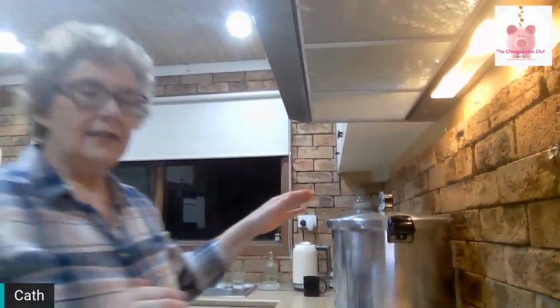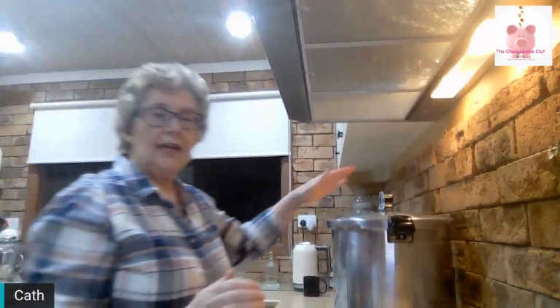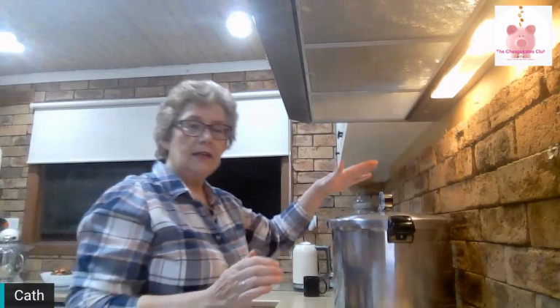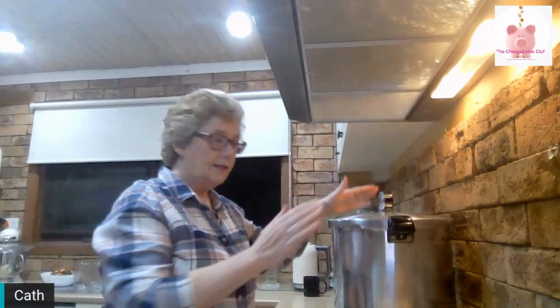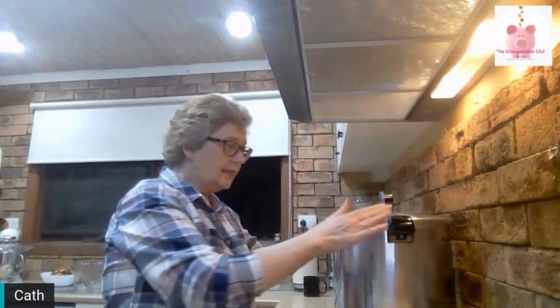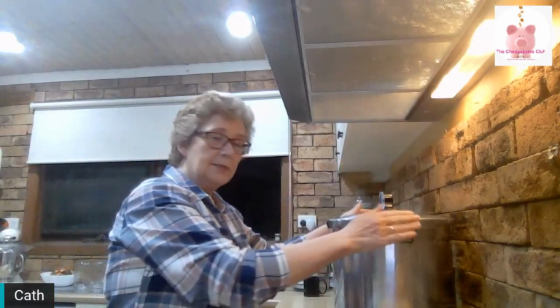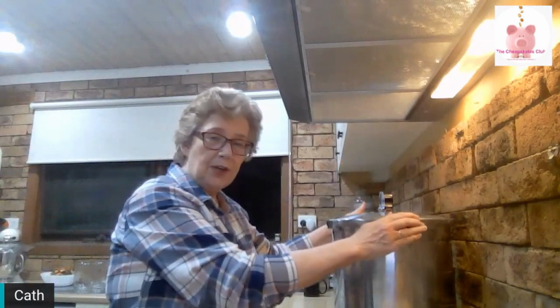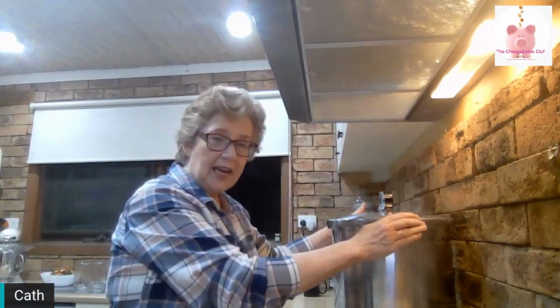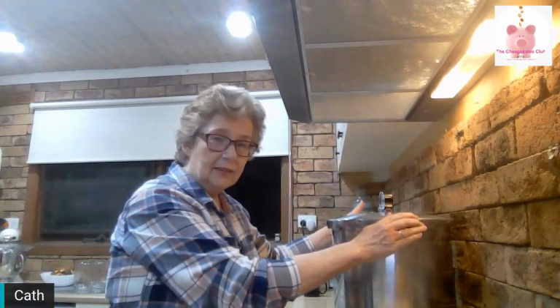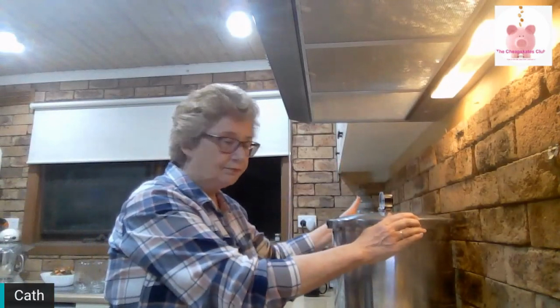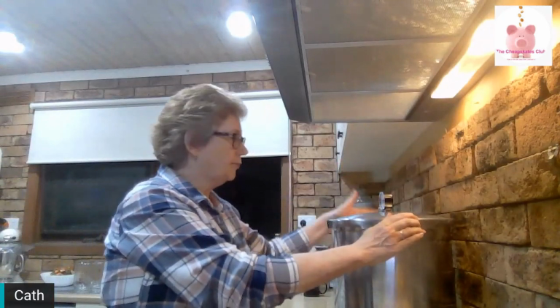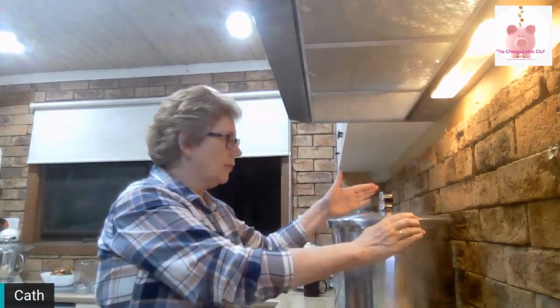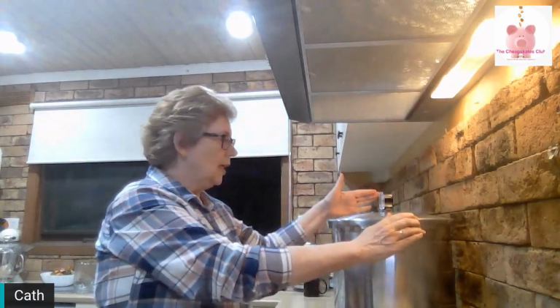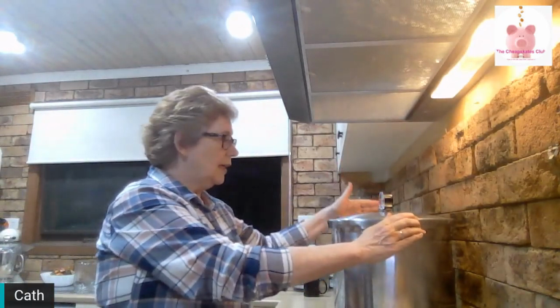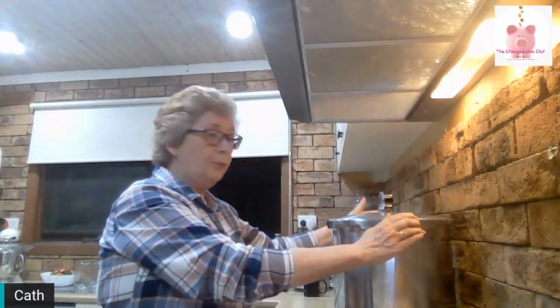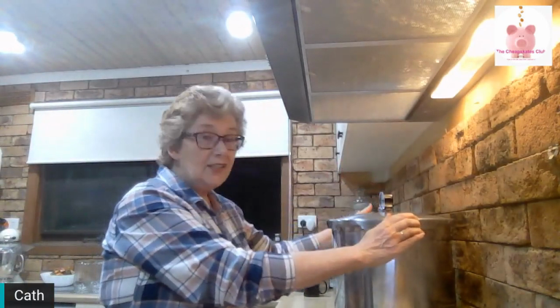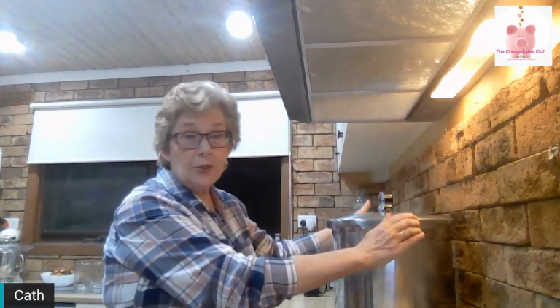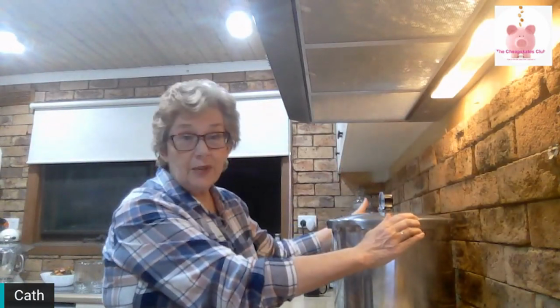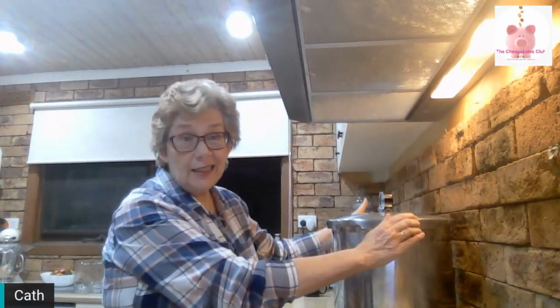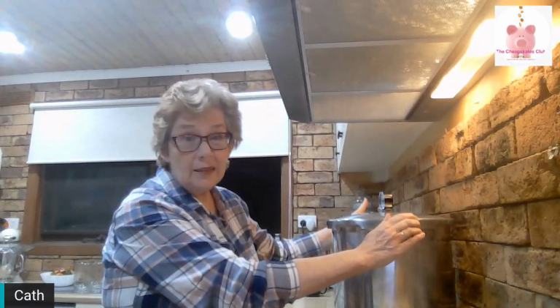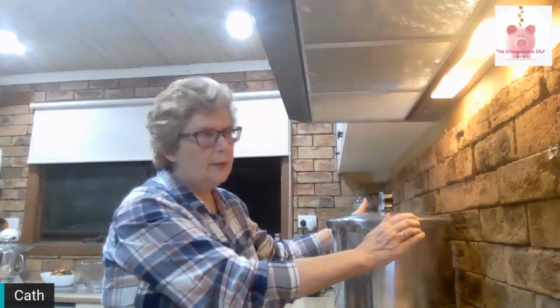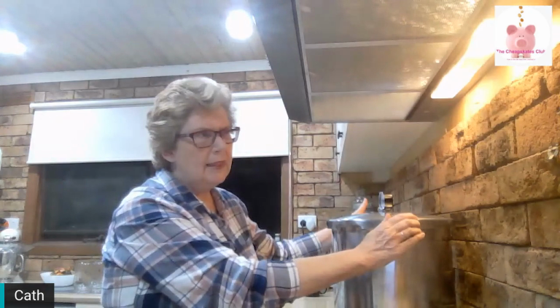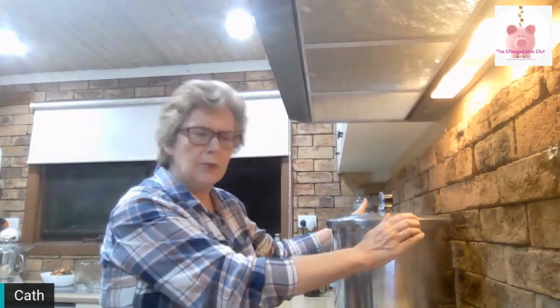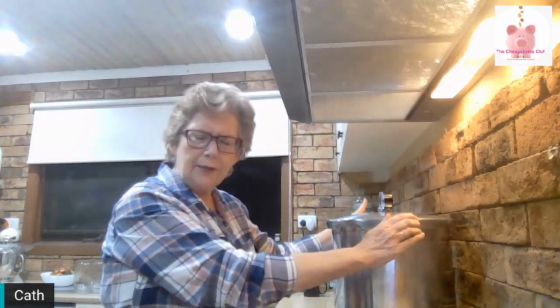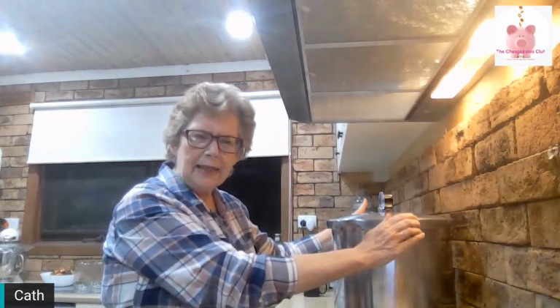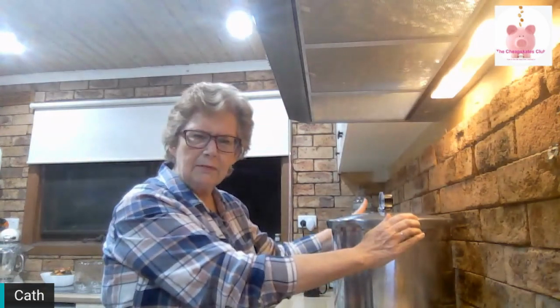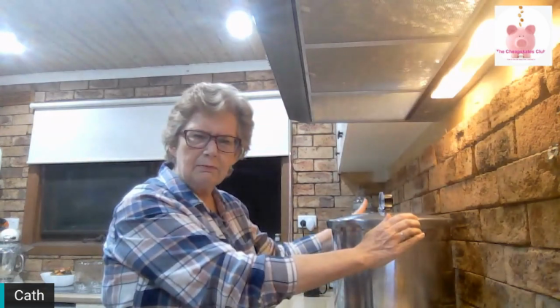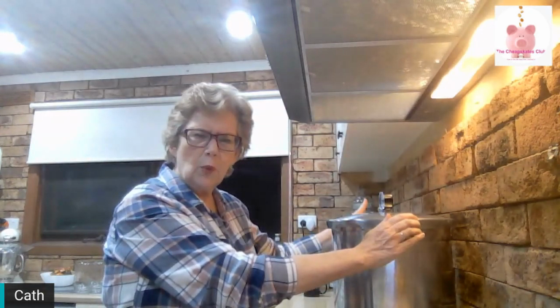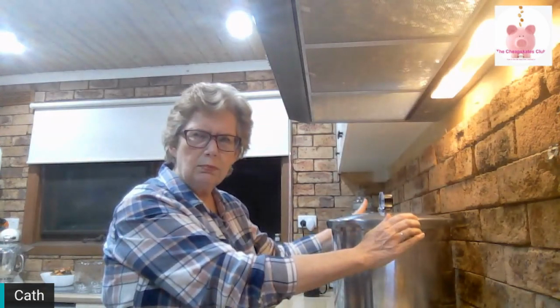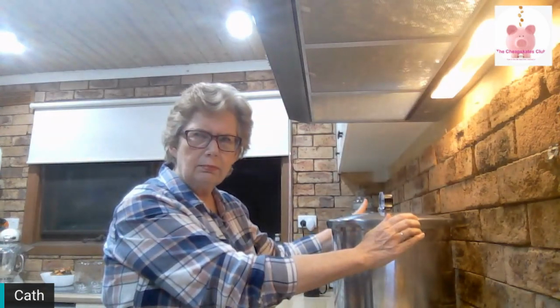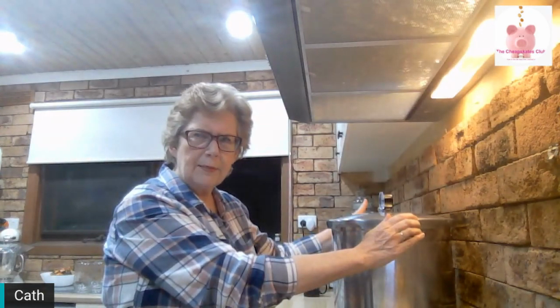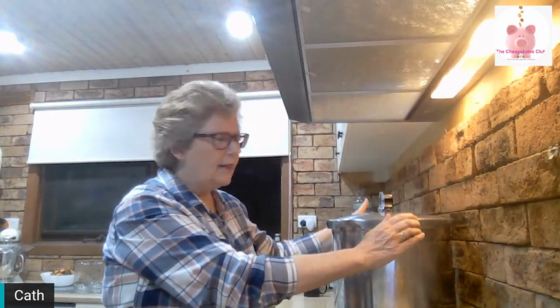Now, this is my pressure canner. It's a Presto — 23 litre, something like that. I'll have to check that for you because it's late.